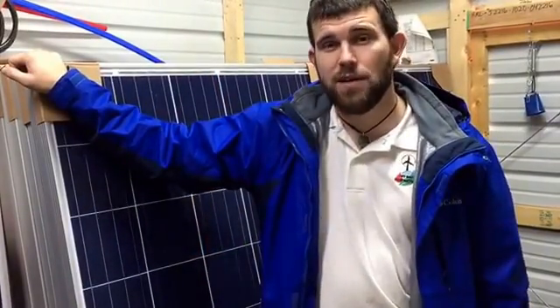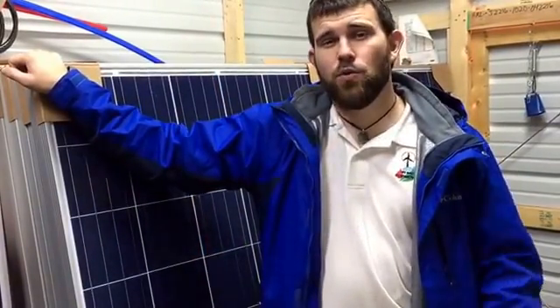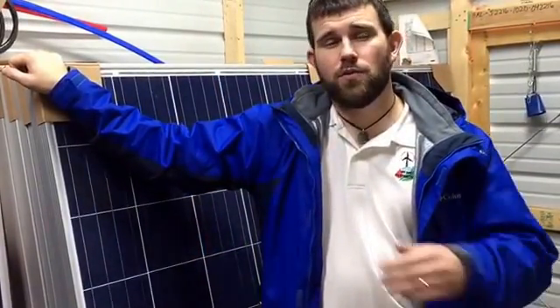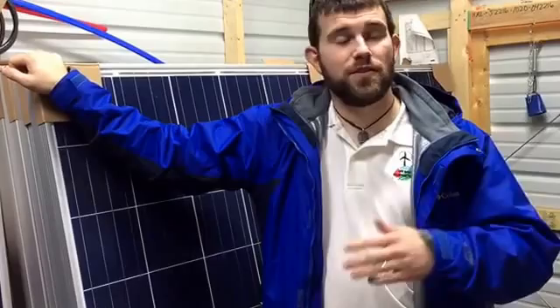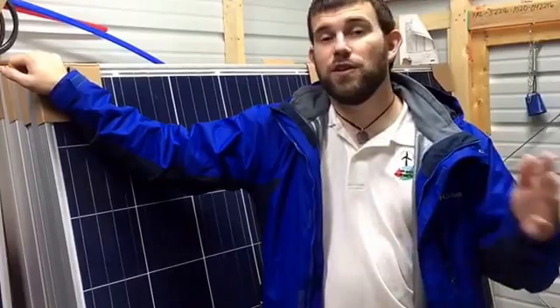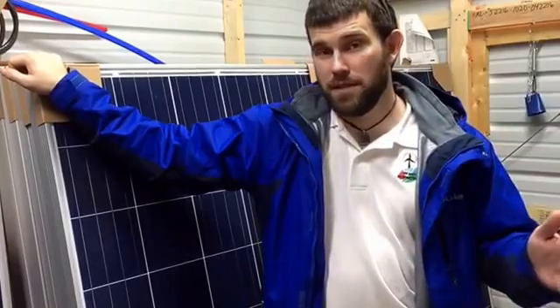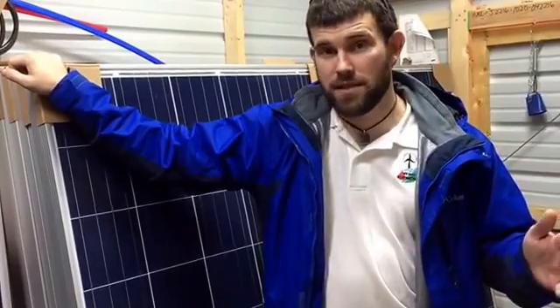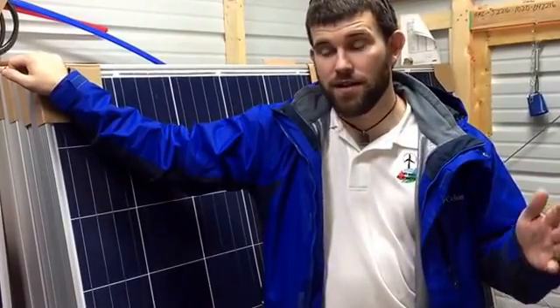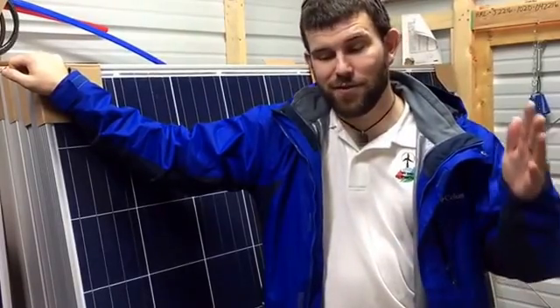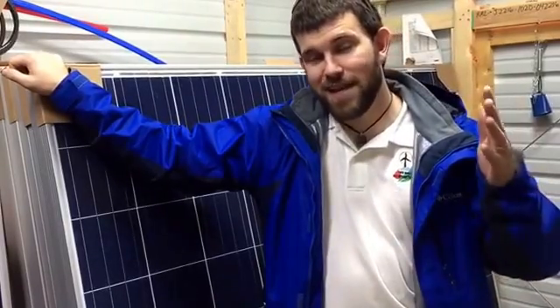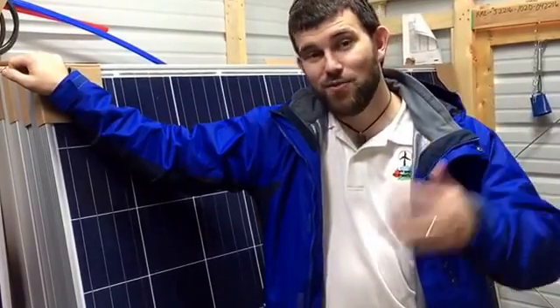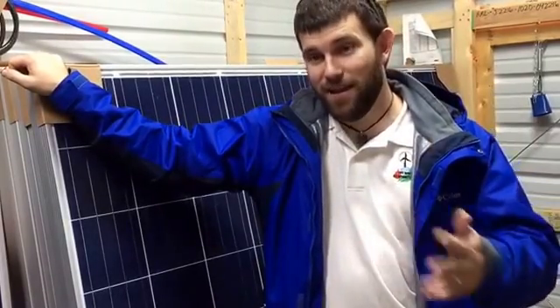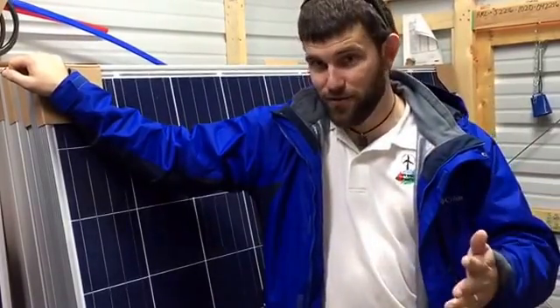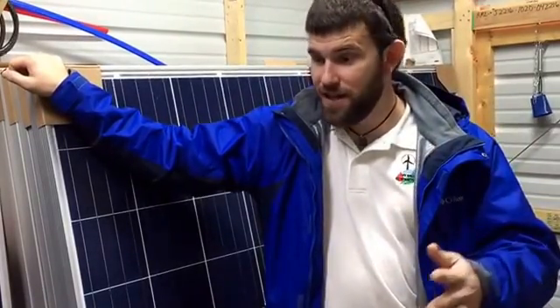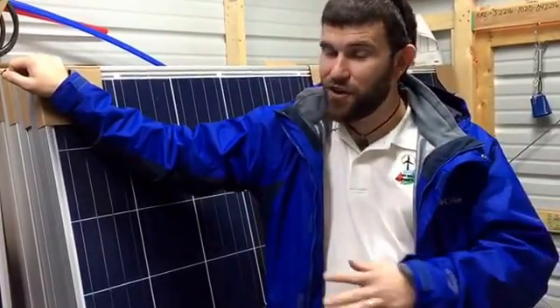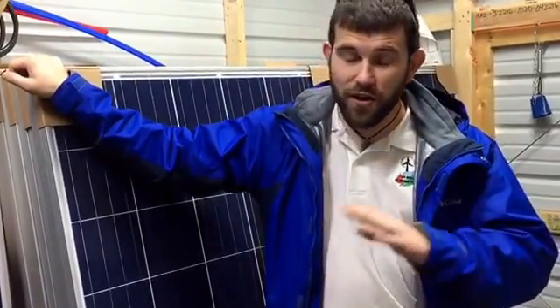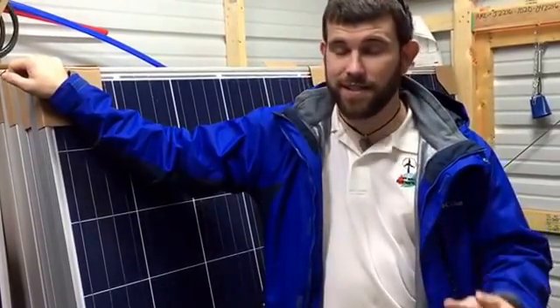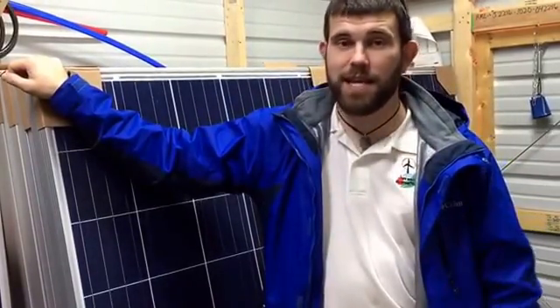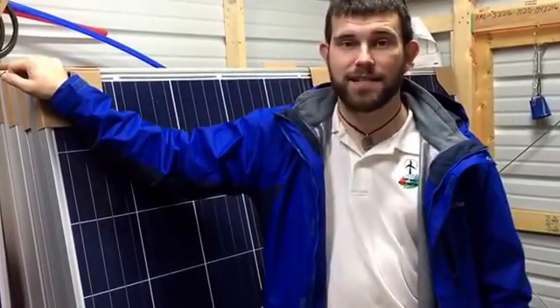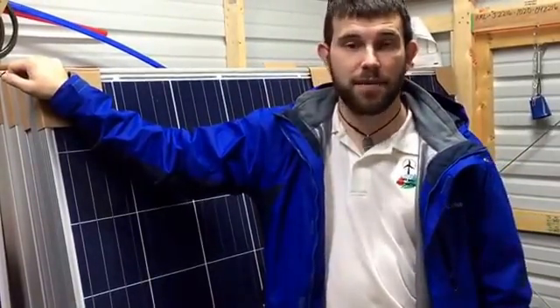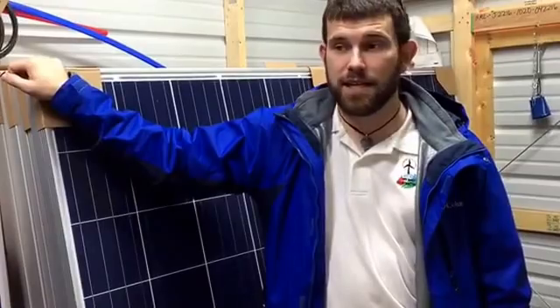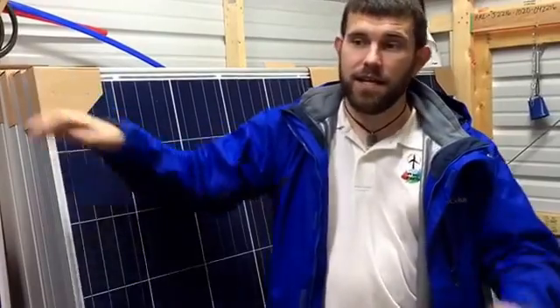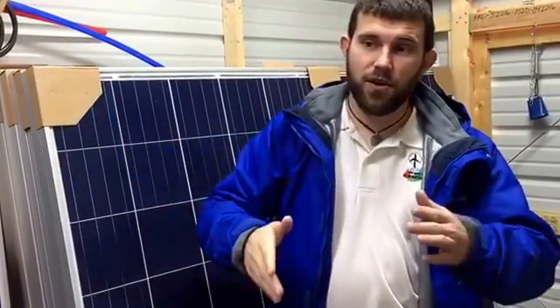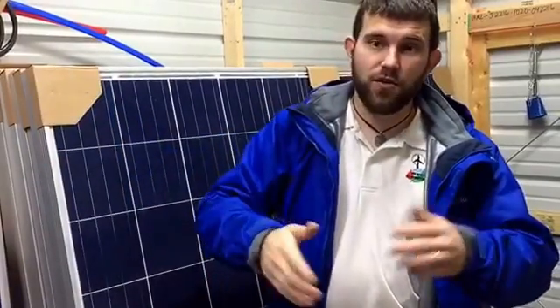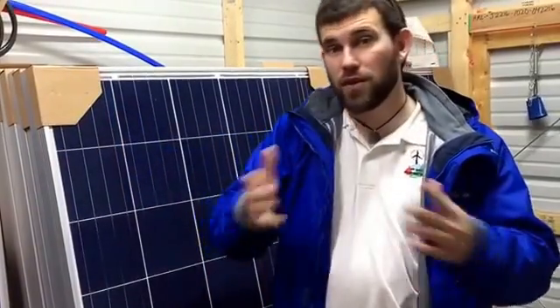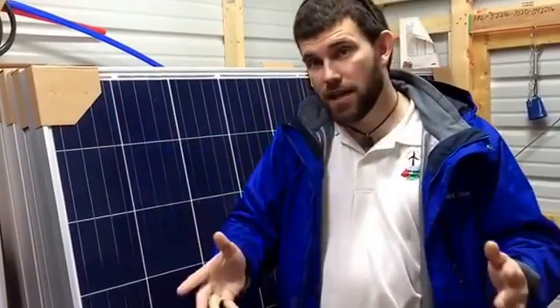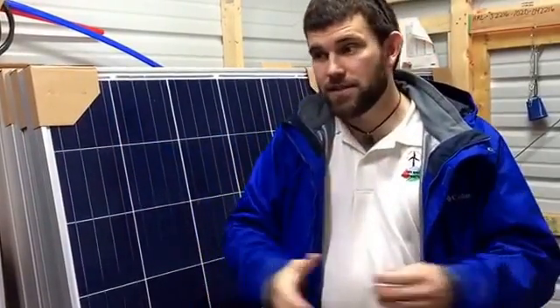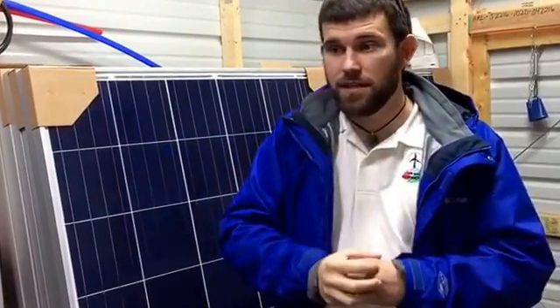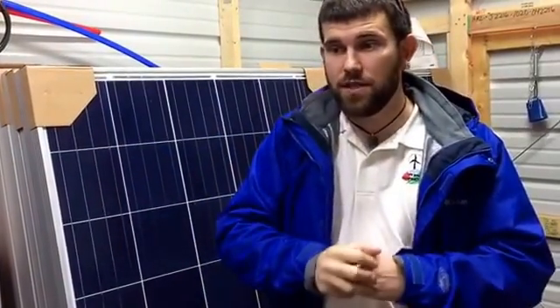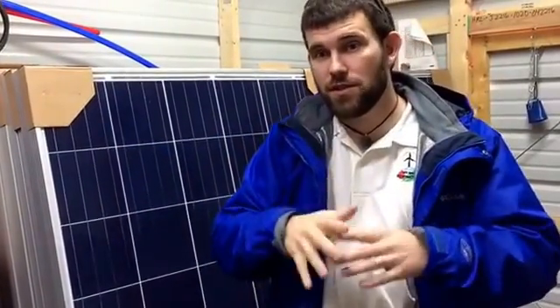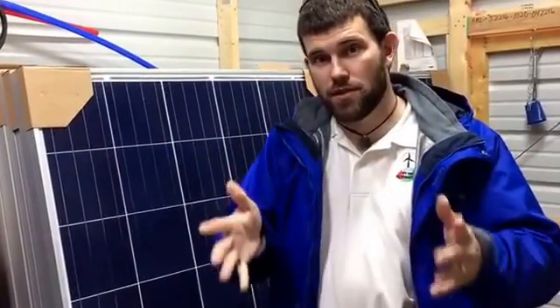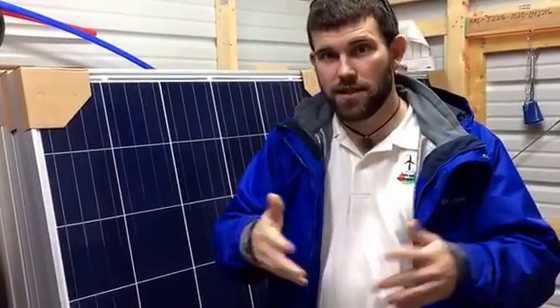We're going into our third year of business now, and for the past two and a half years we've been constantly asked time and again: are you offering classes? Can you teach us to do certain things?